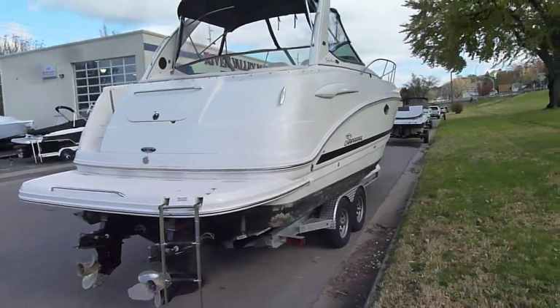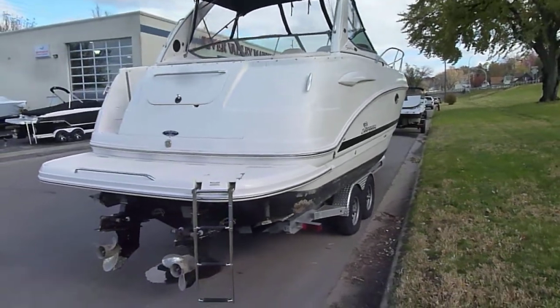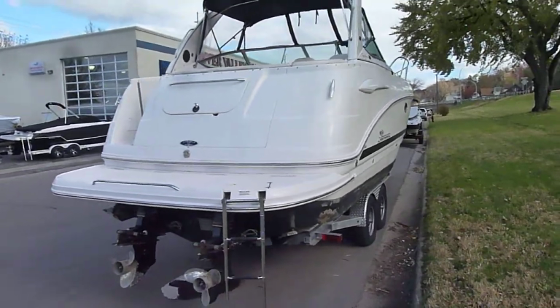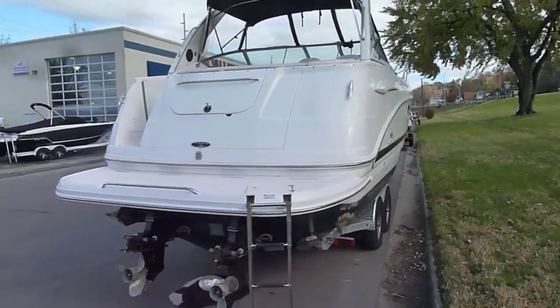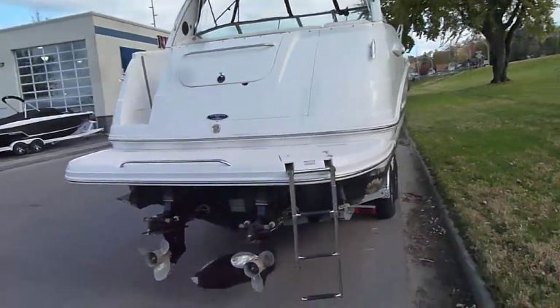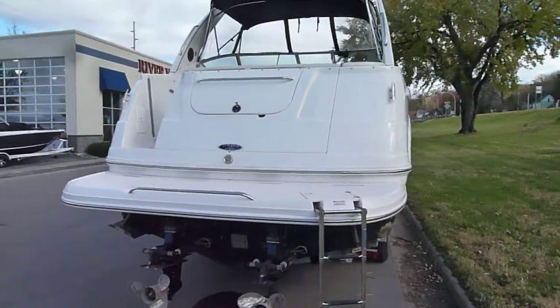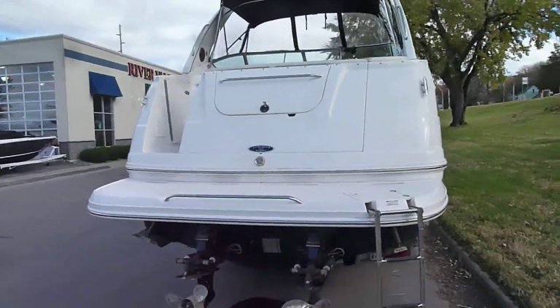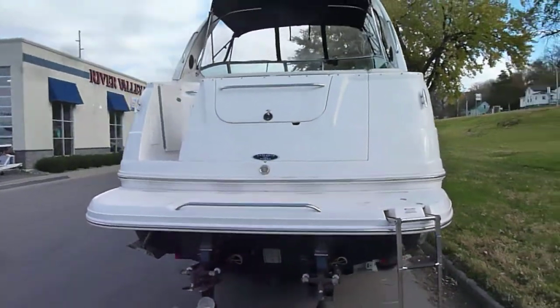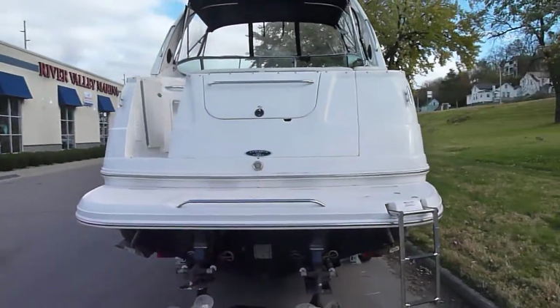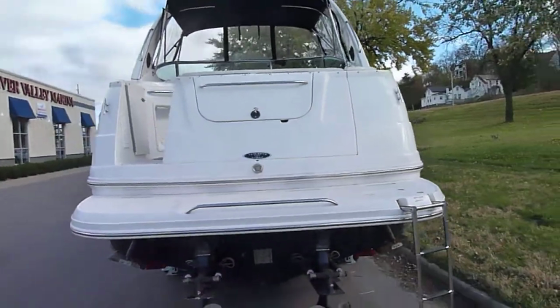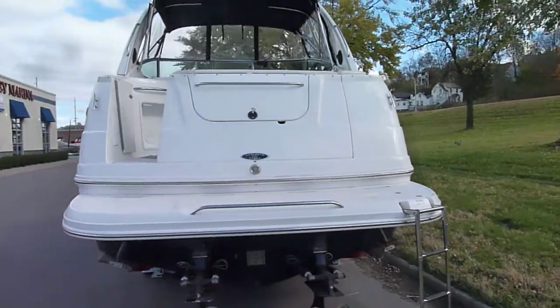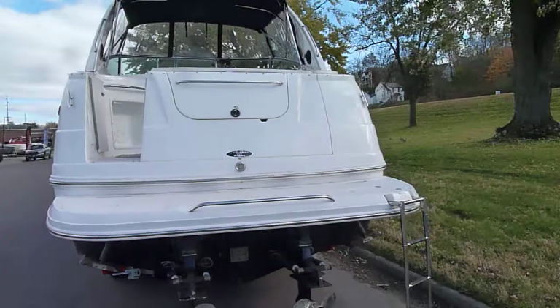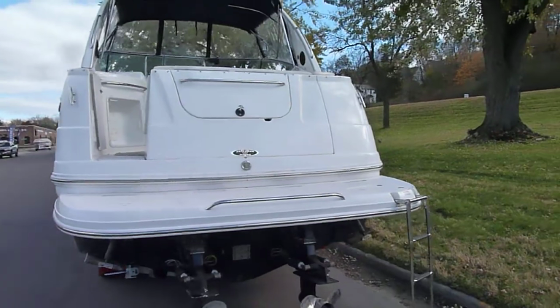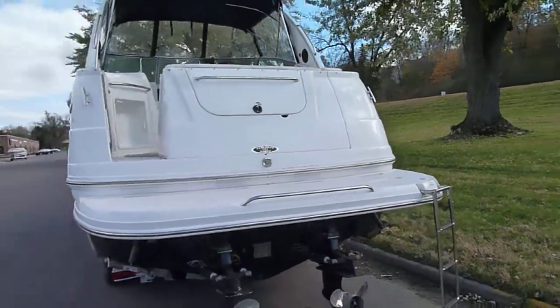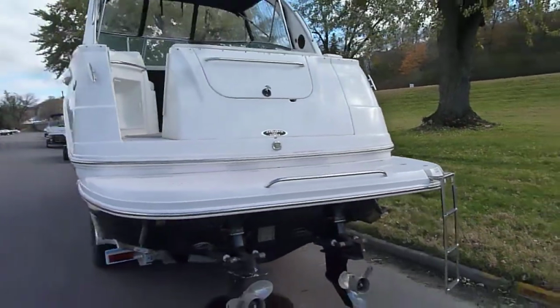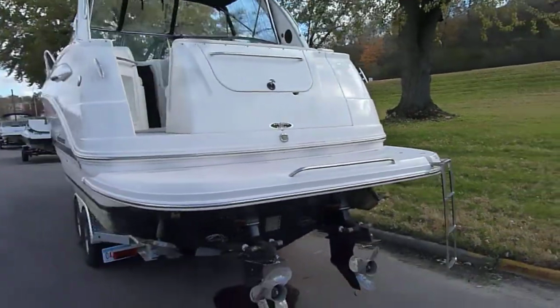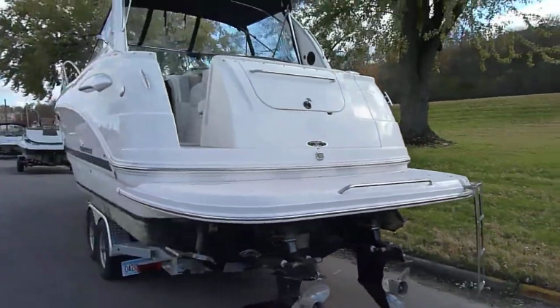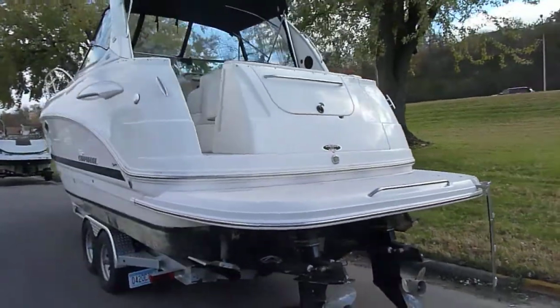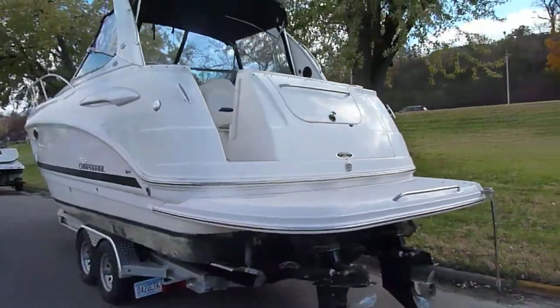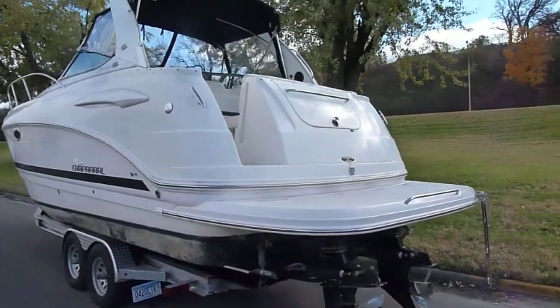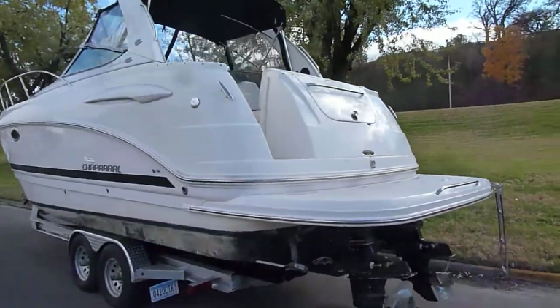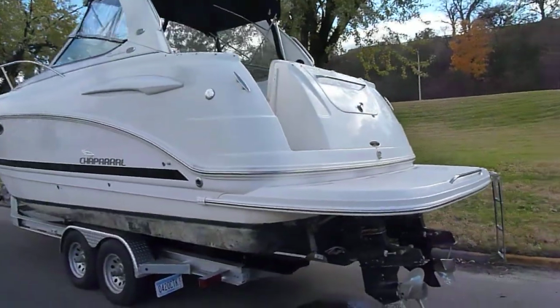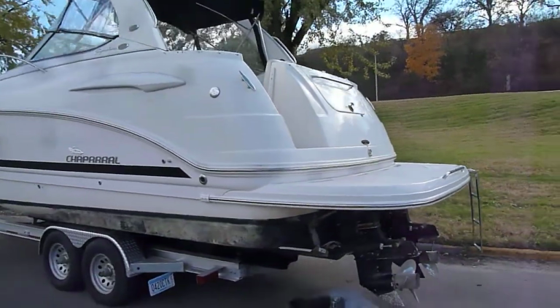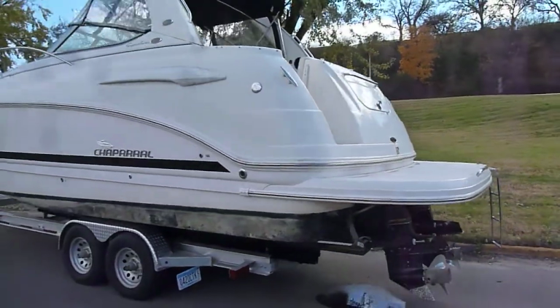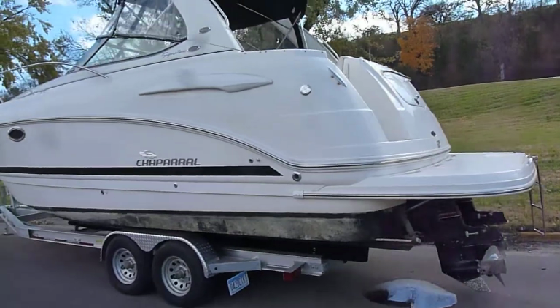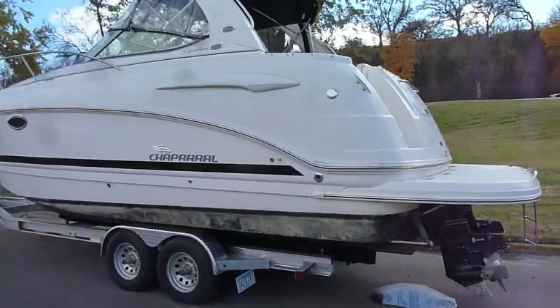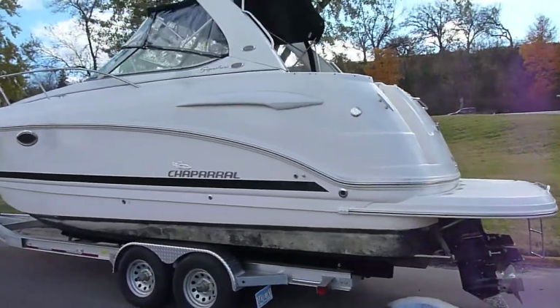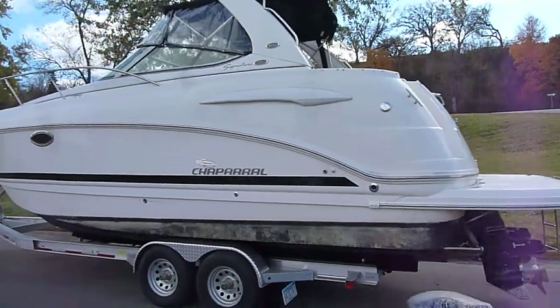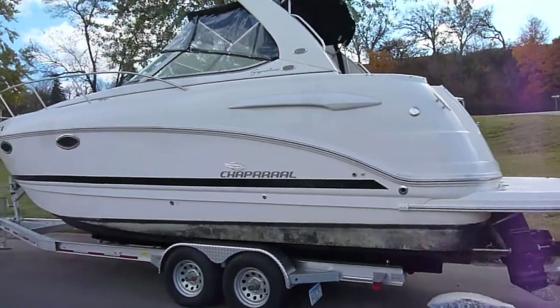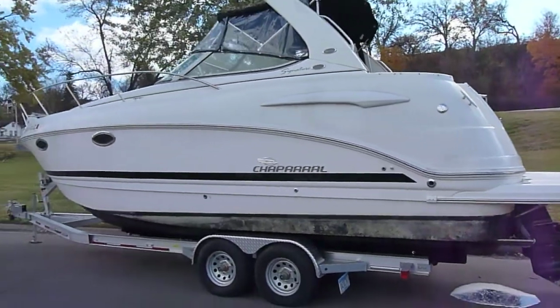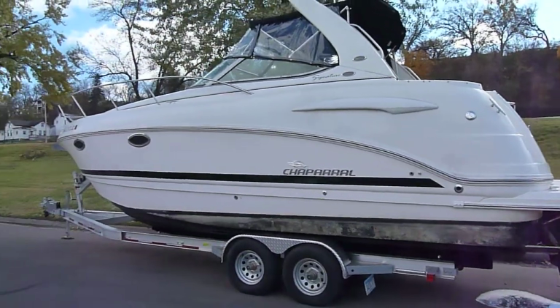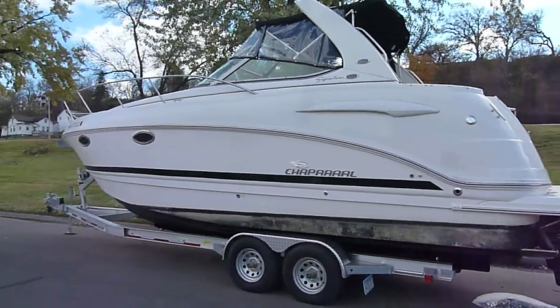Take a walk around the outside. Nice big swim platform. Nice storage trunk on the back. The outside of the boat is all white with black trim. It is bottom painted — just a nice classy looking boat.